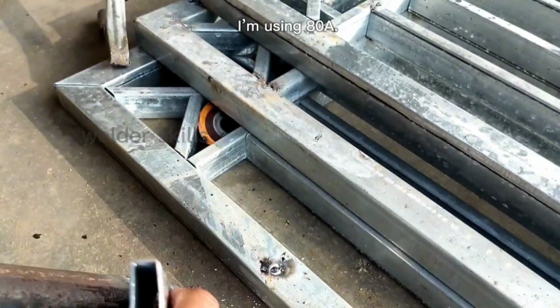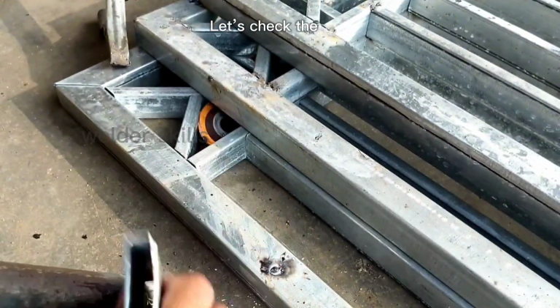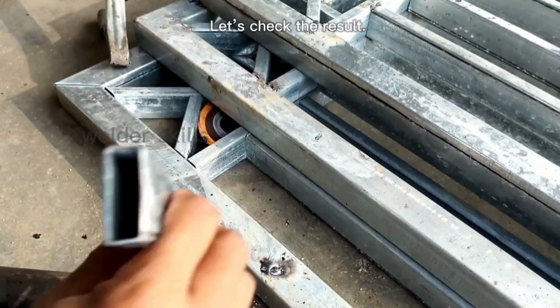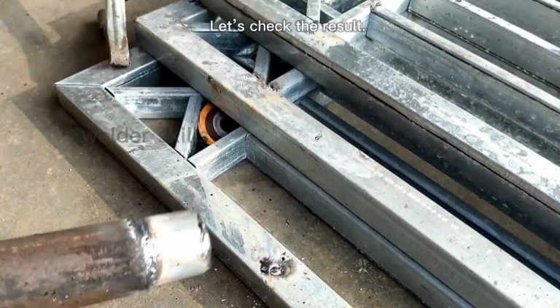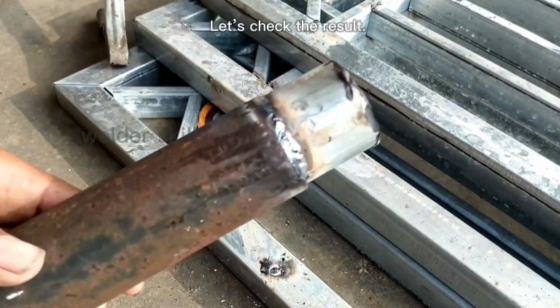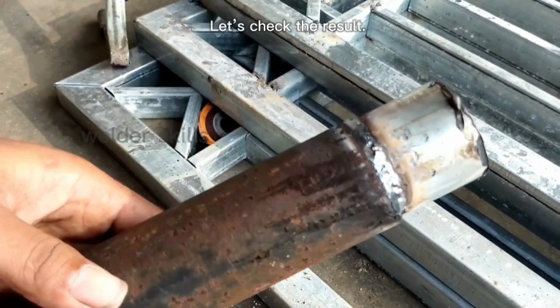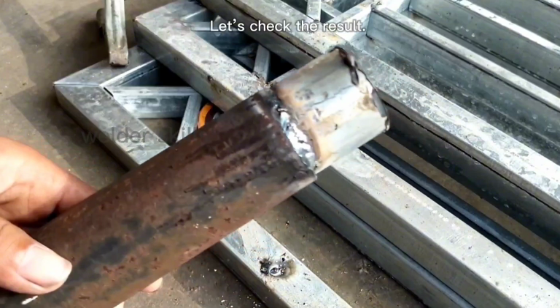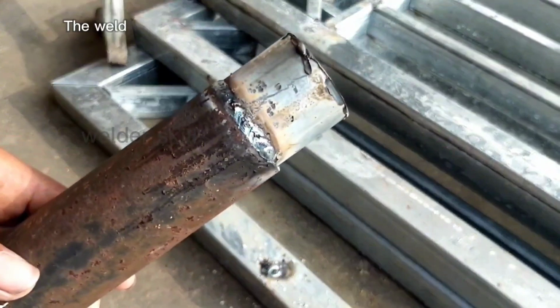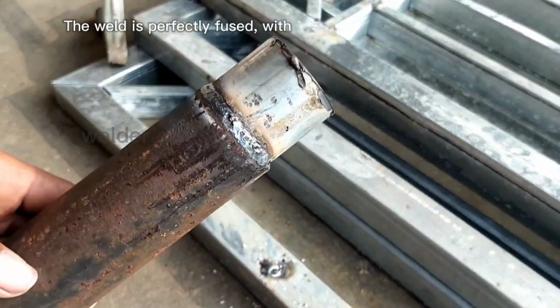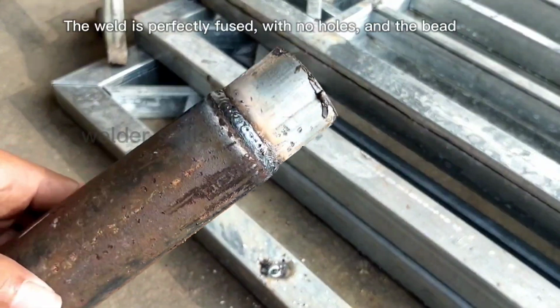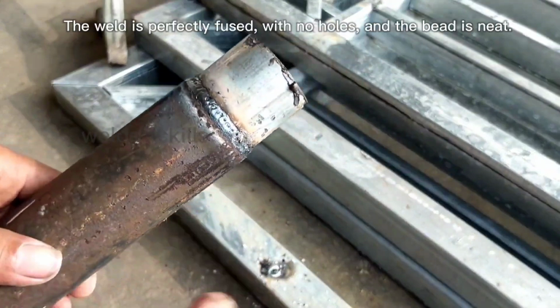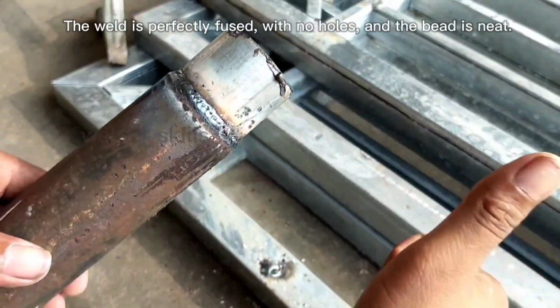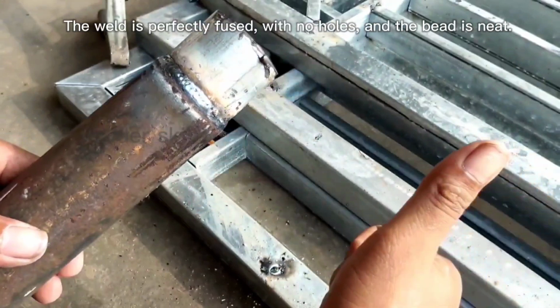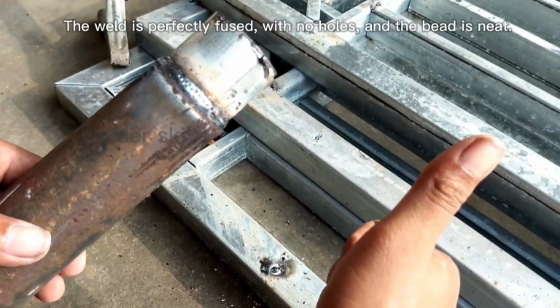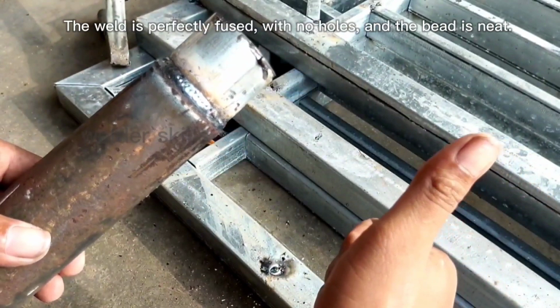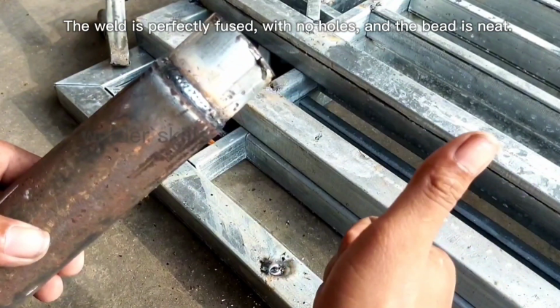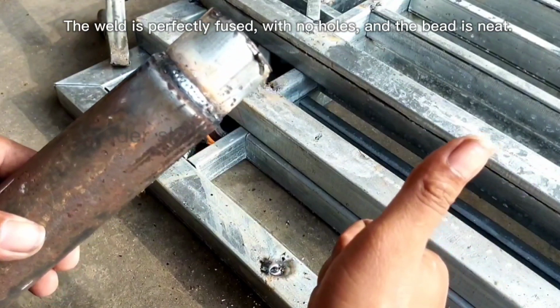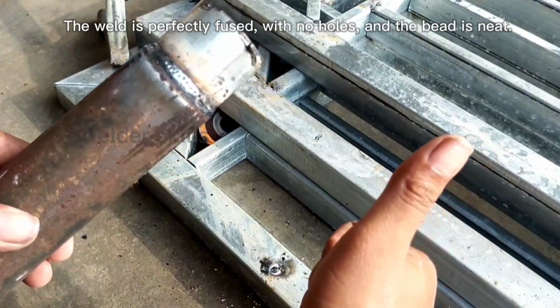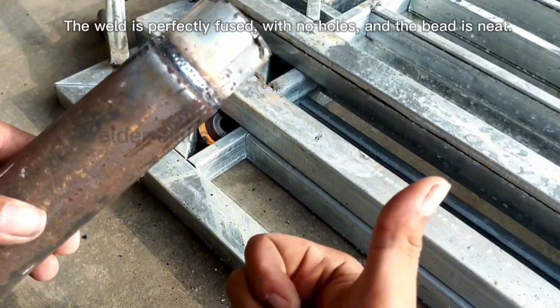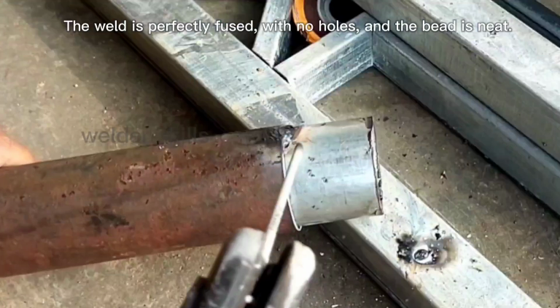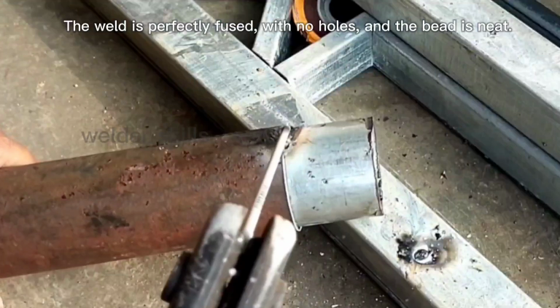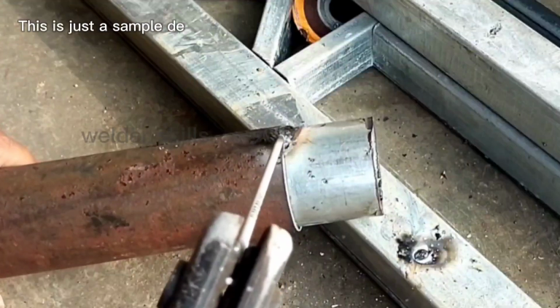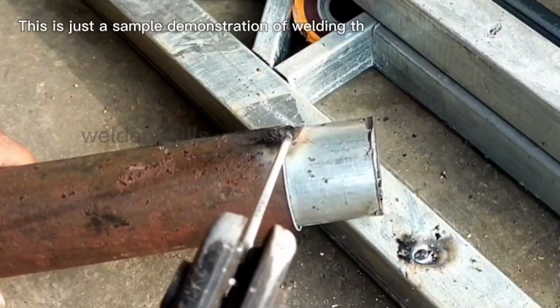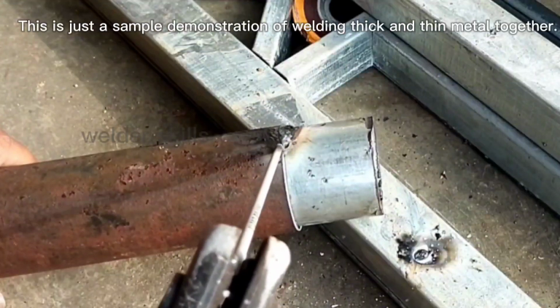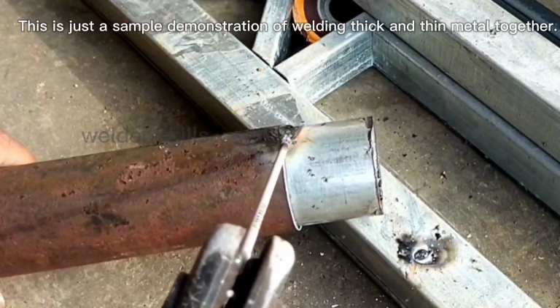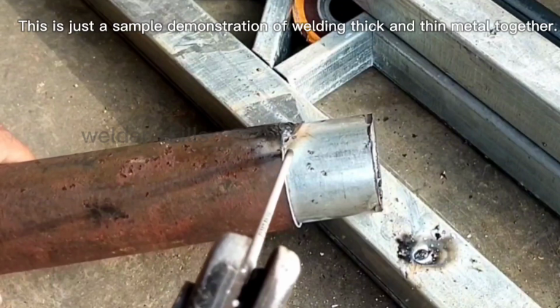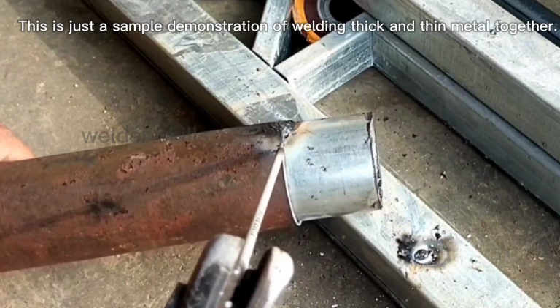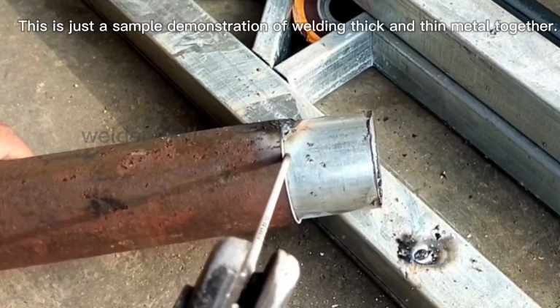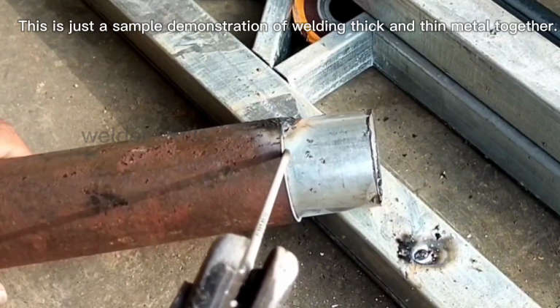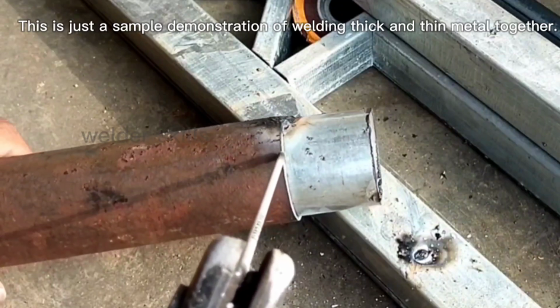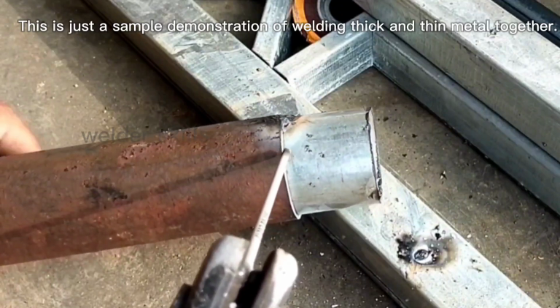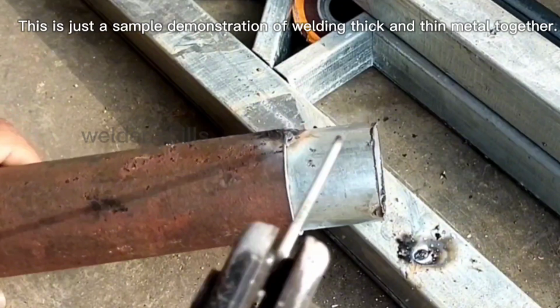Let's check the result. The weld is perfectly fused, with no holes, and the bead is neat. This is just a sample demonstration of welding thick and thin metal together.